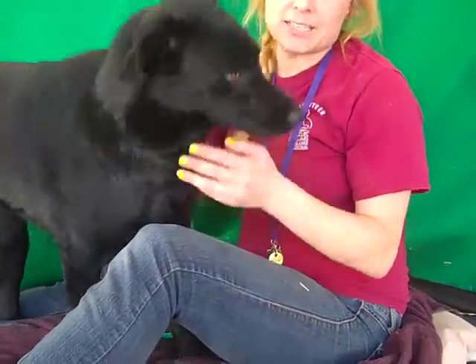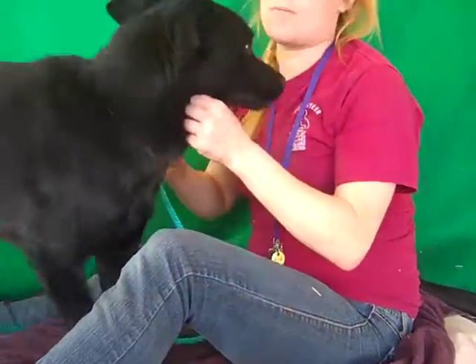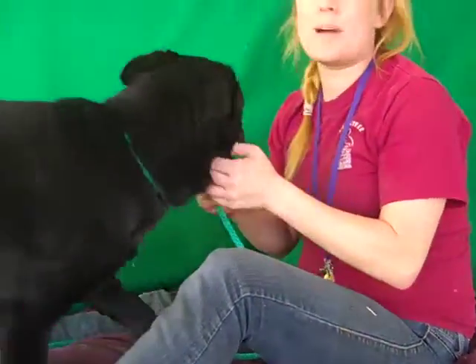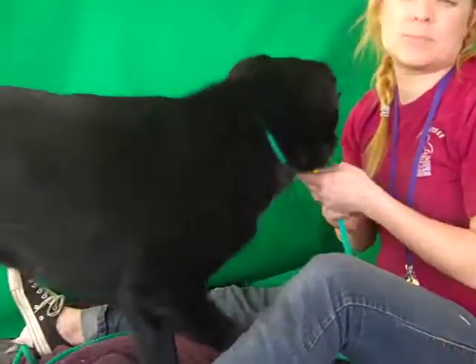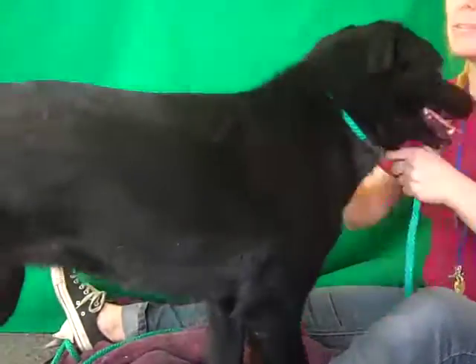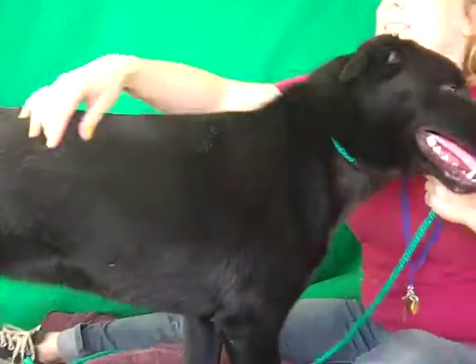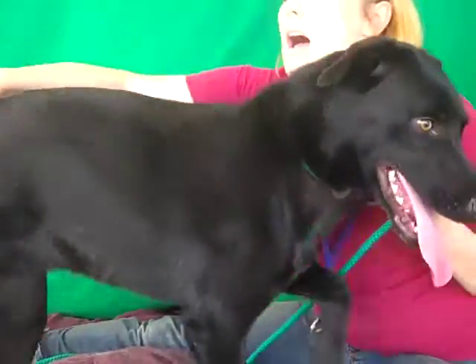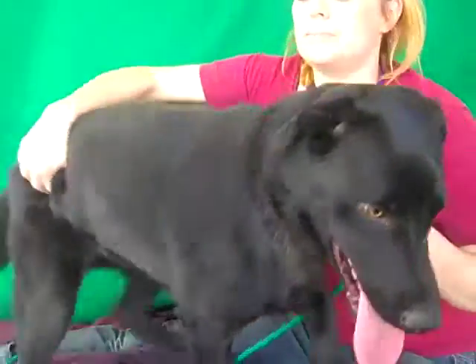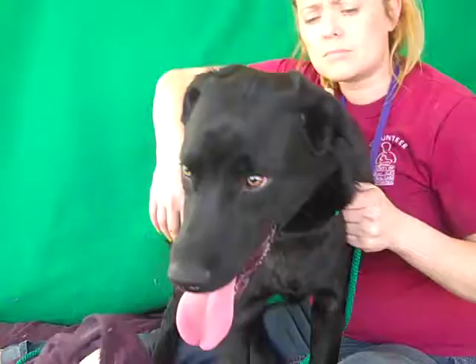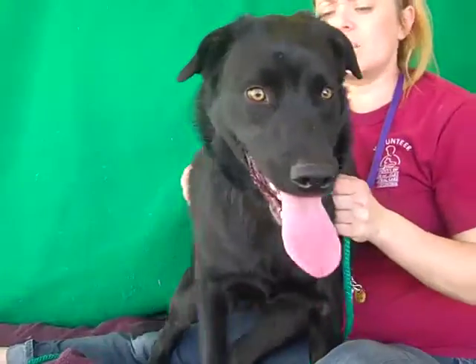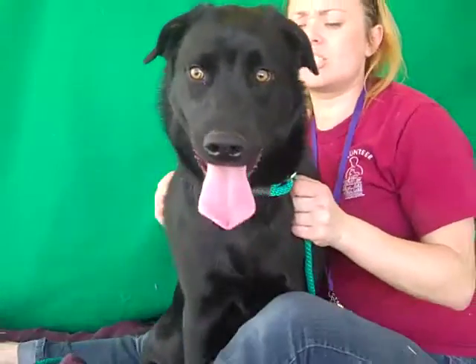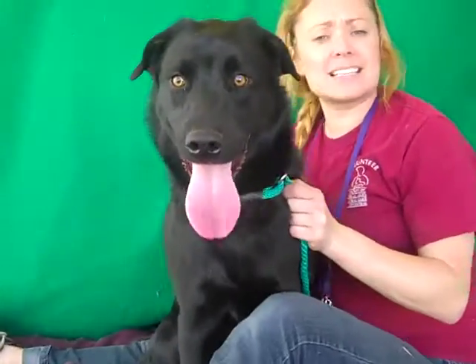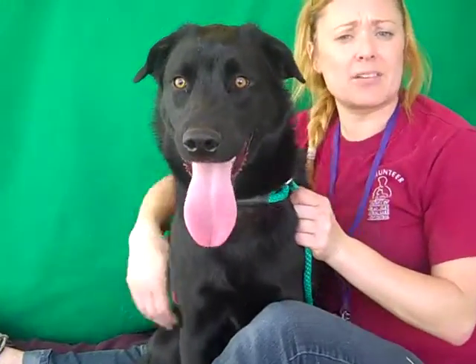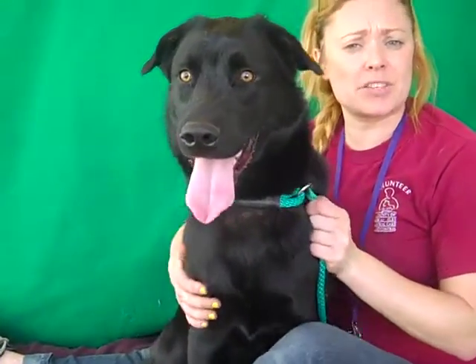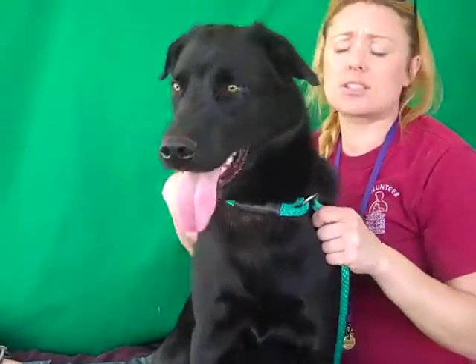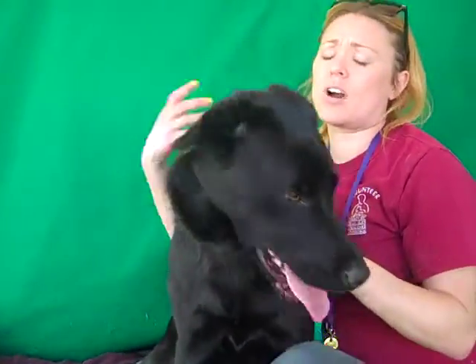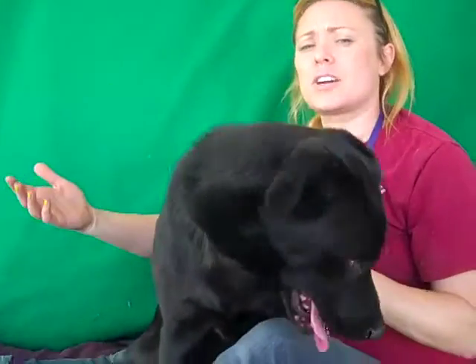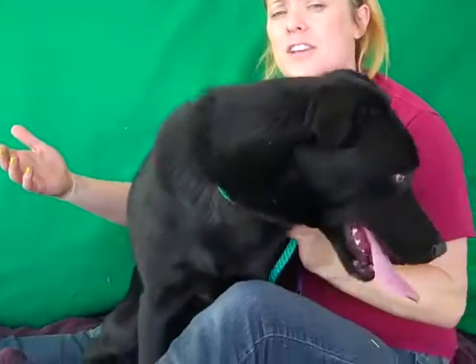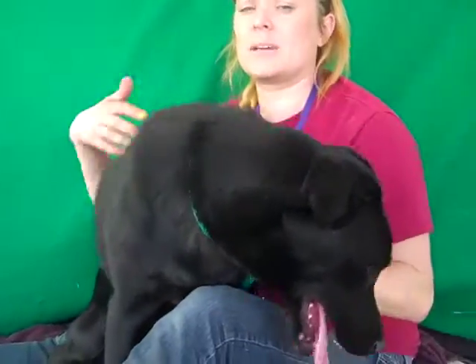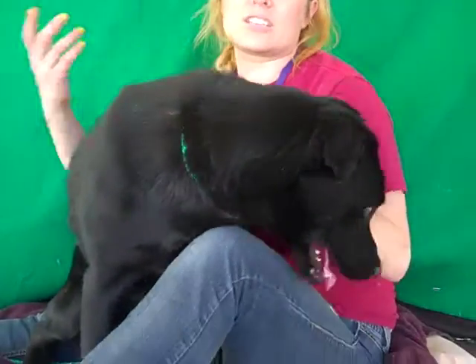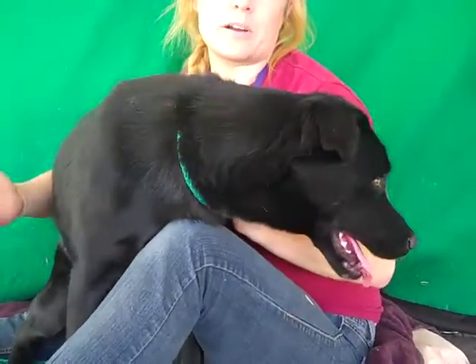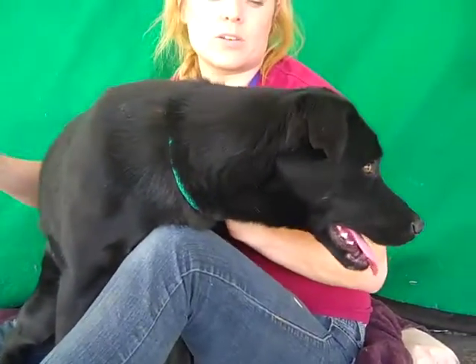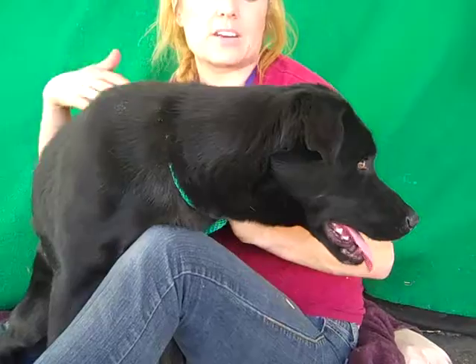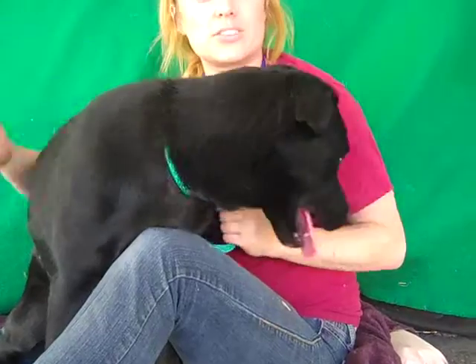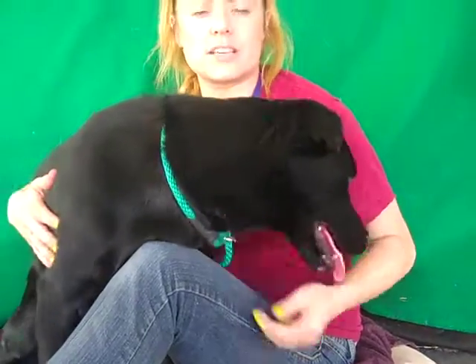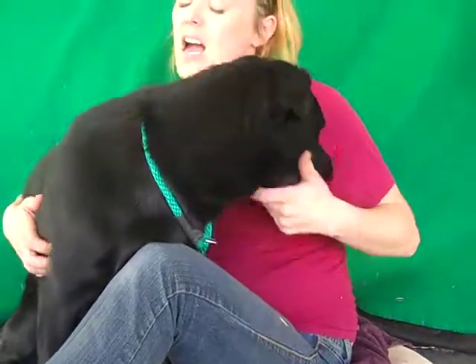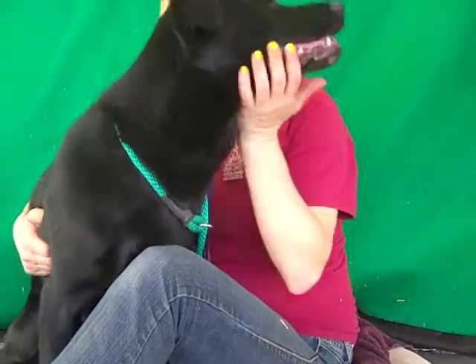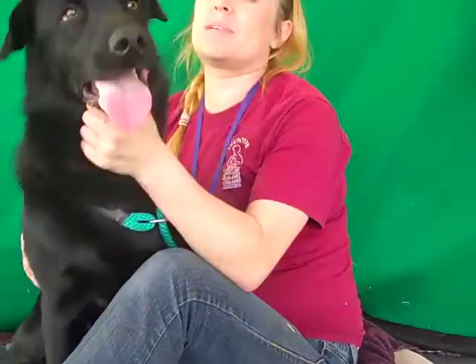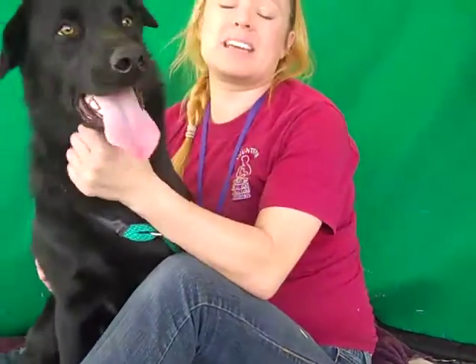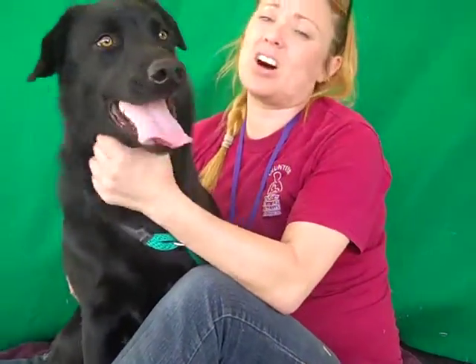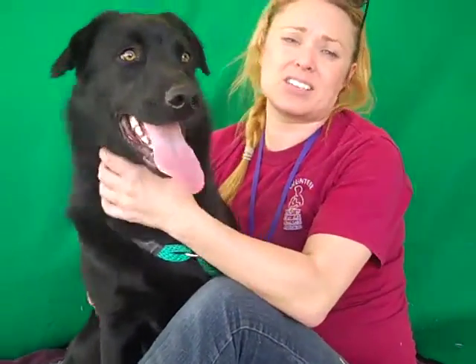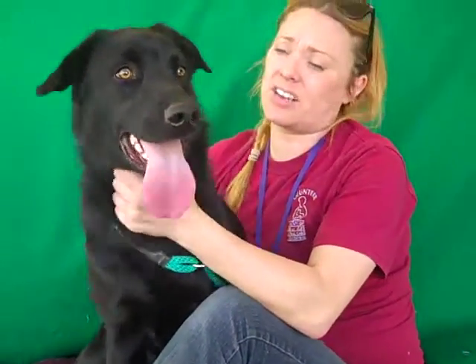I think she'd be great with kids. She's a little excited around other dogs, so if there are dogs in the family we just need an experienced owner who knows how to introduce them. Otherwise, she'd be happy to get all the attention herself.